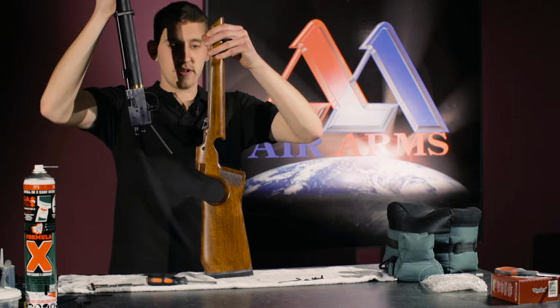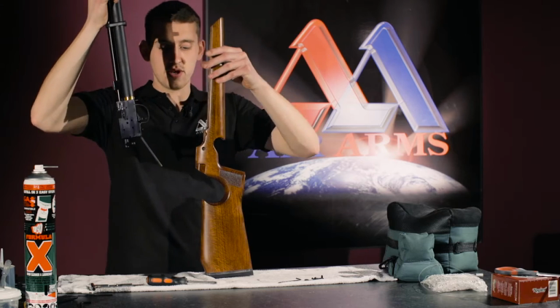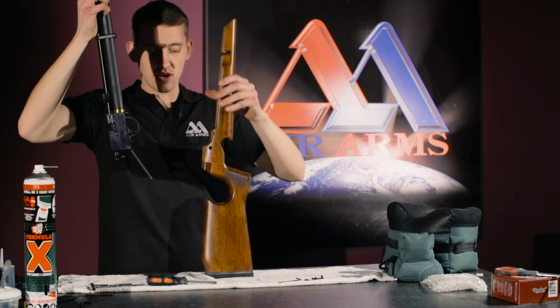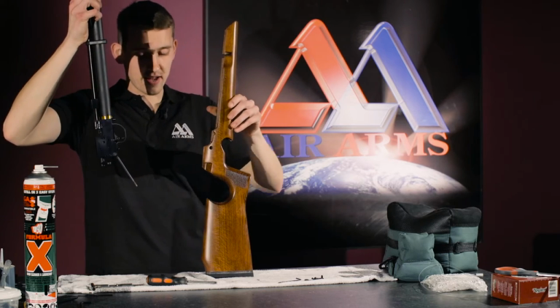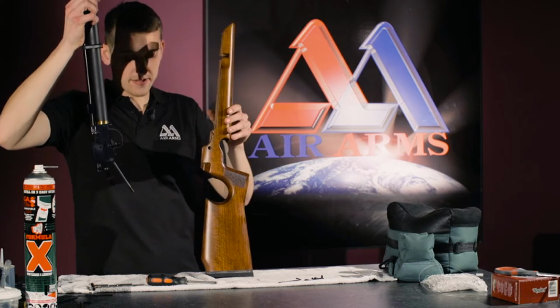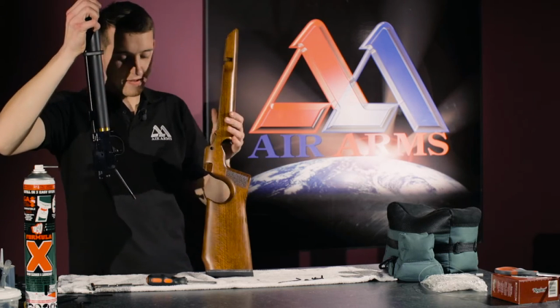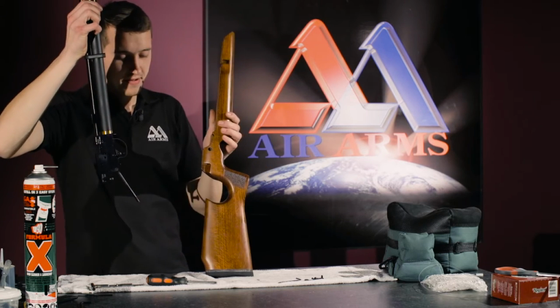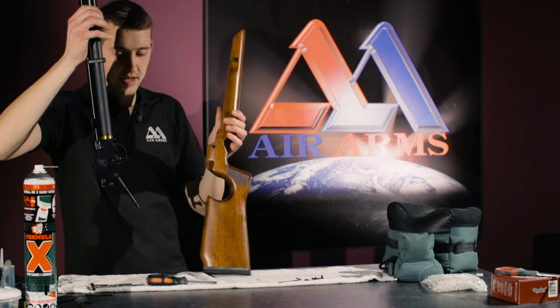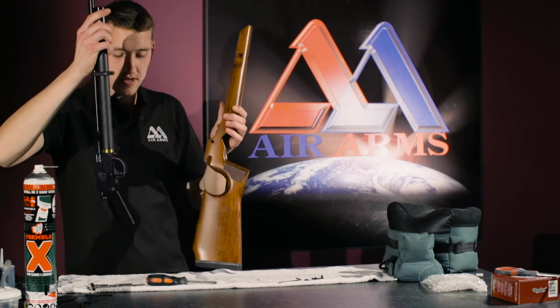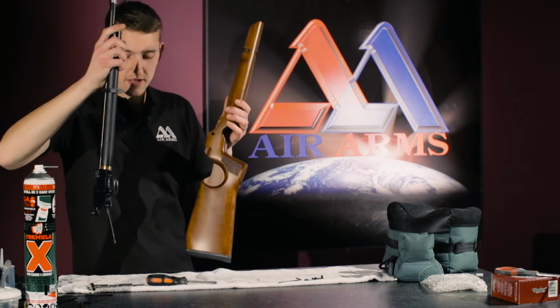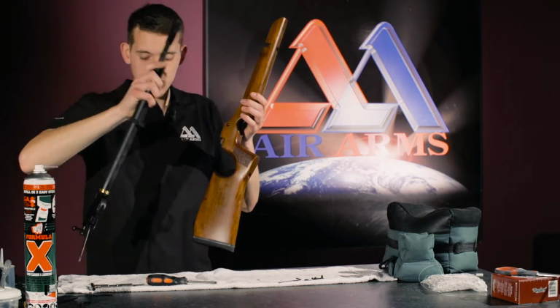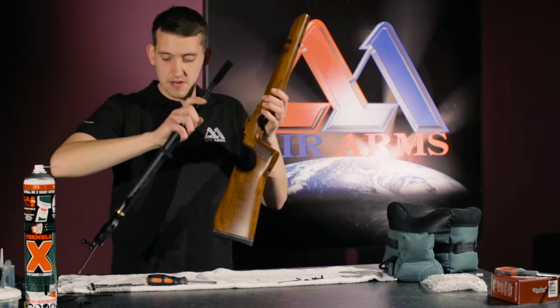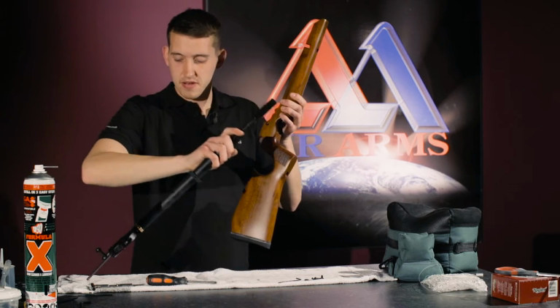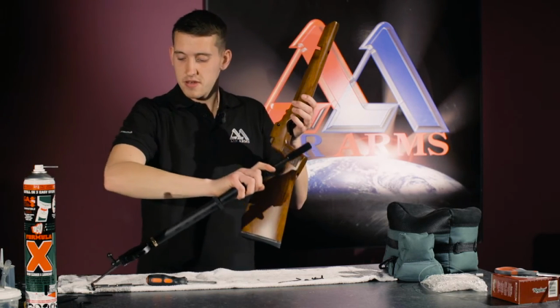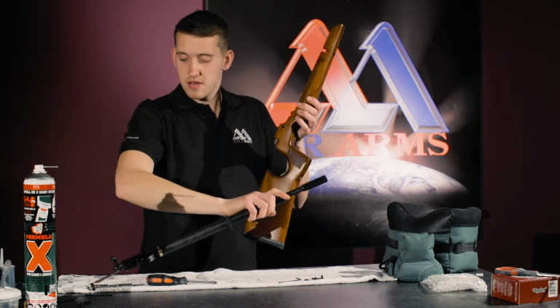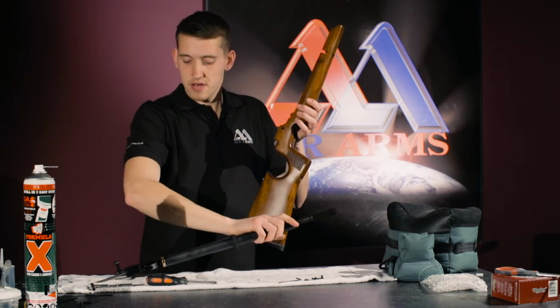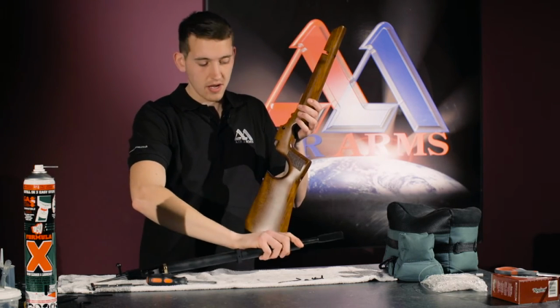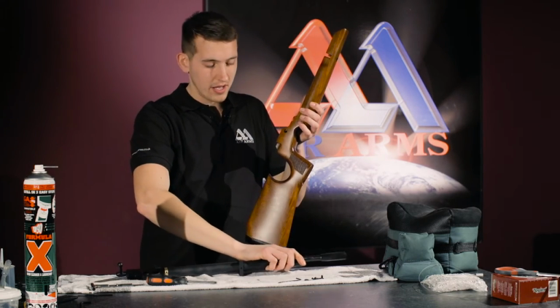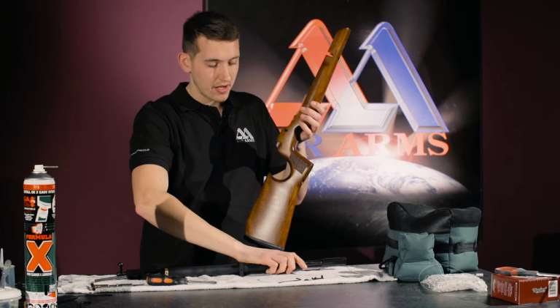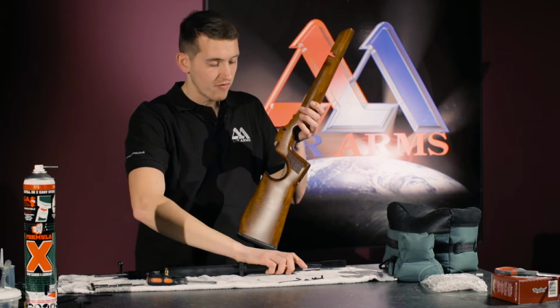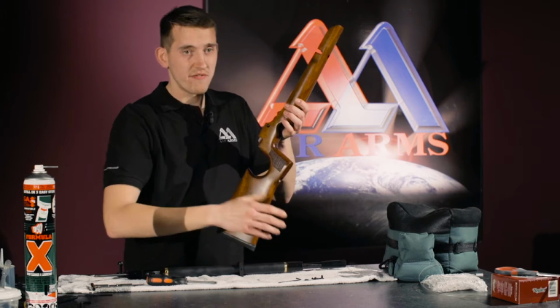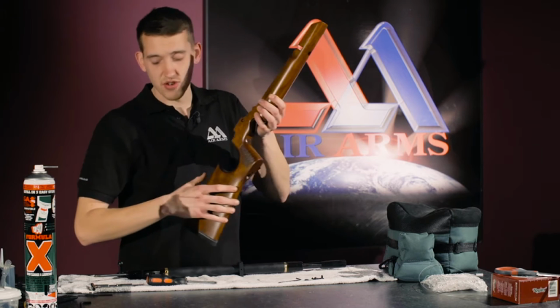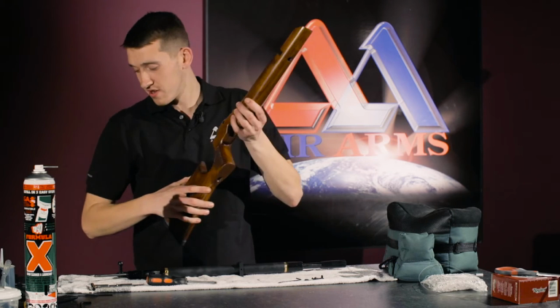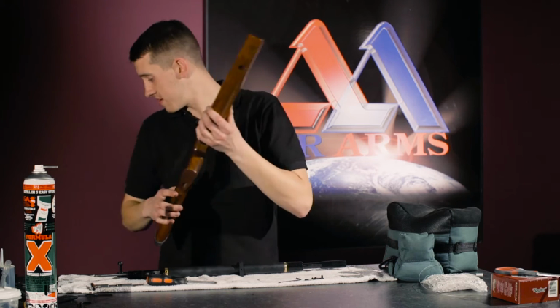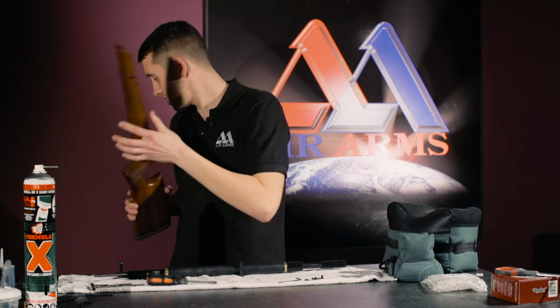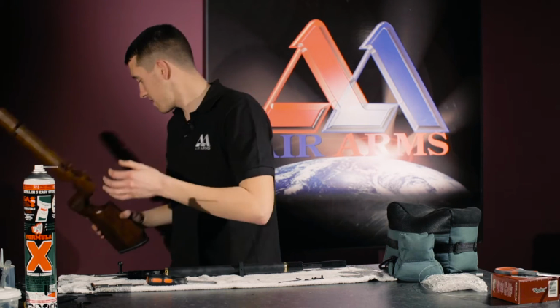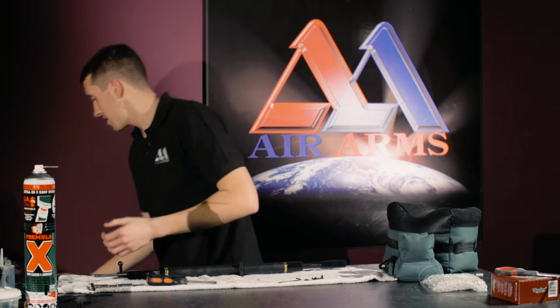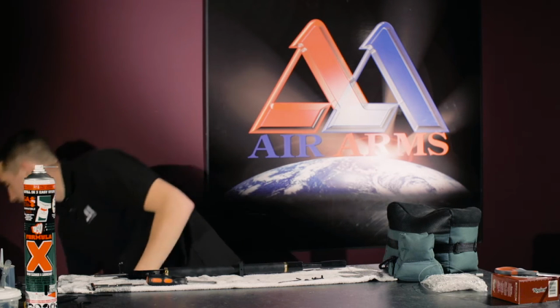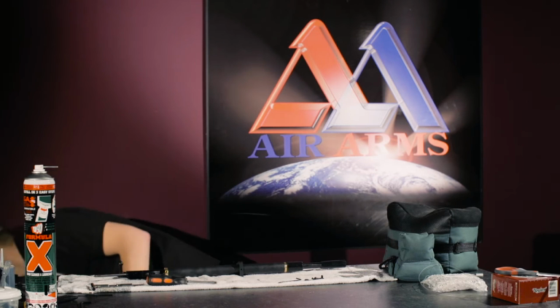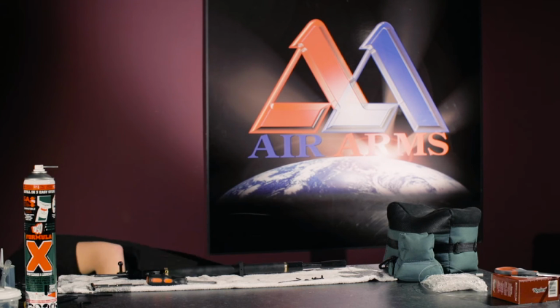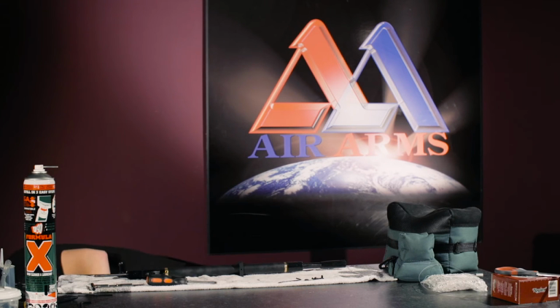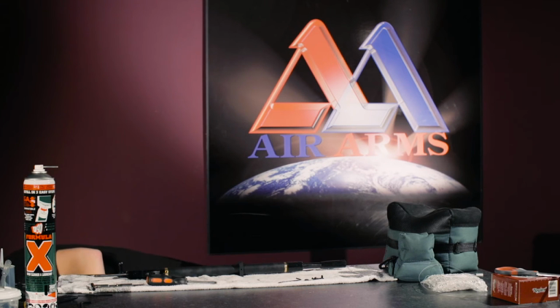And now we can remove the action from the stock. Just like that. I will remove the stock to stop it getting damaged.